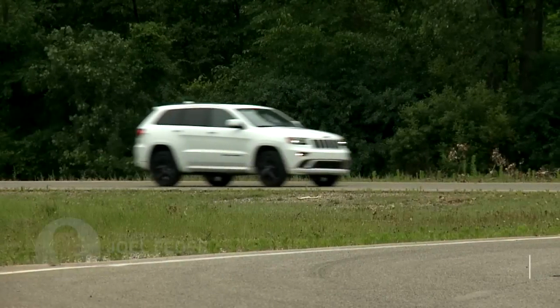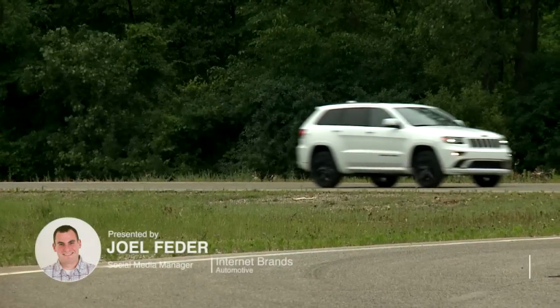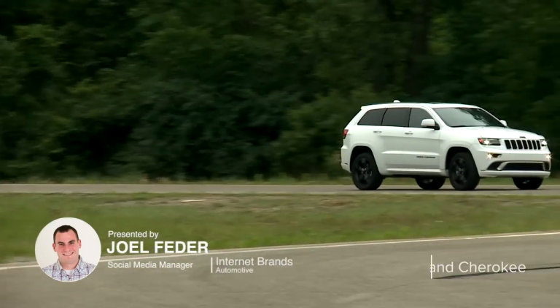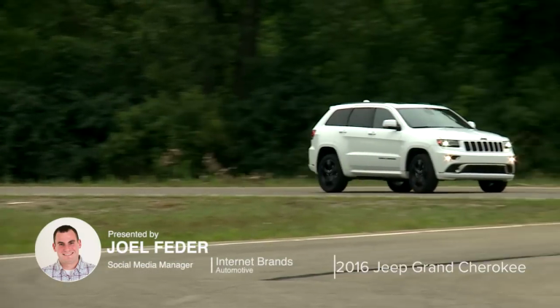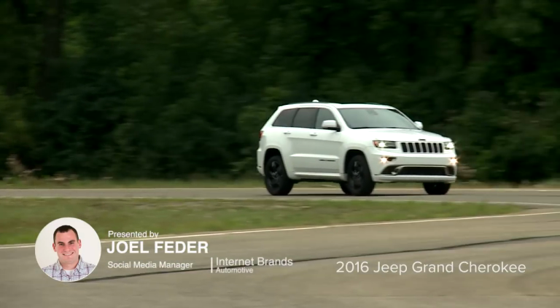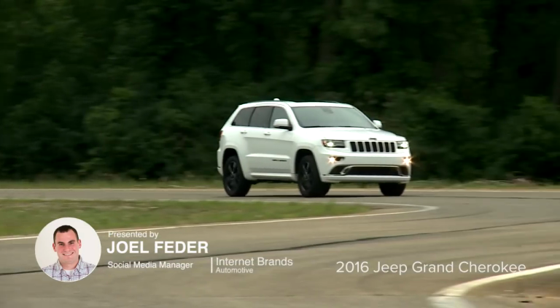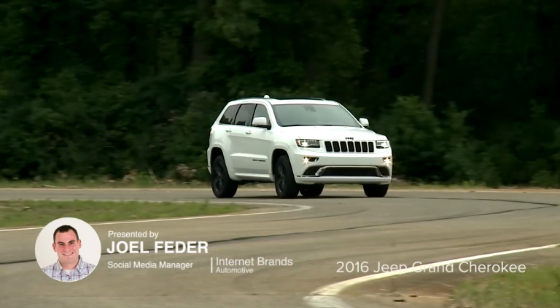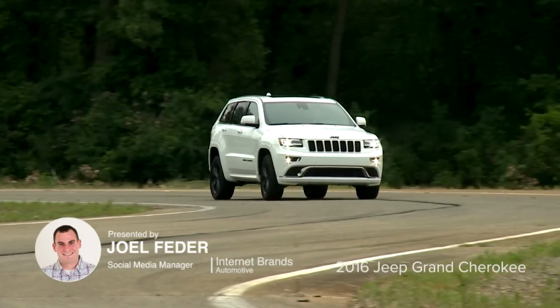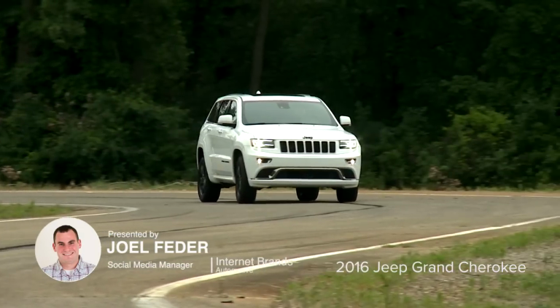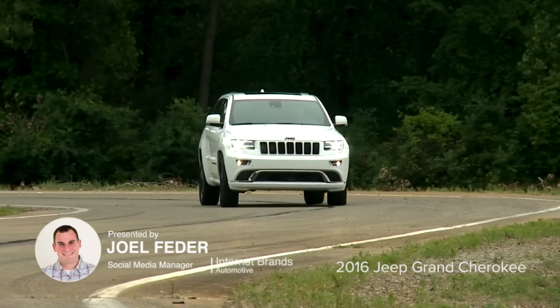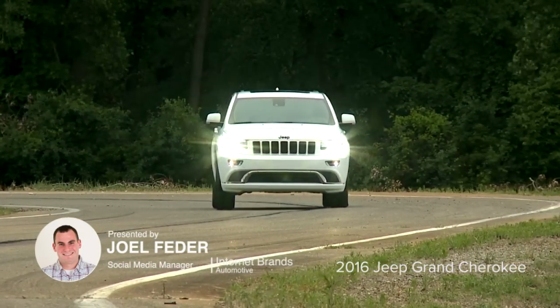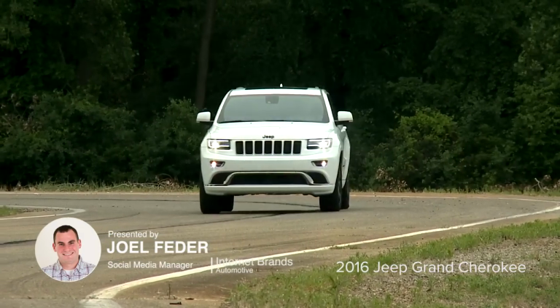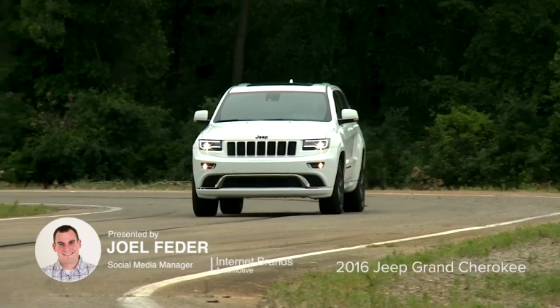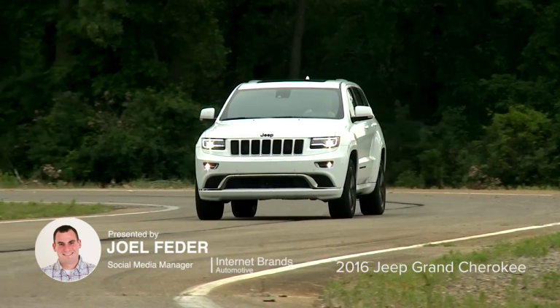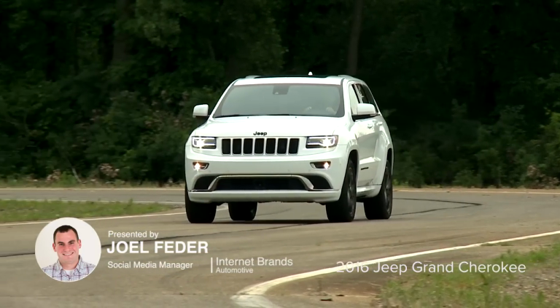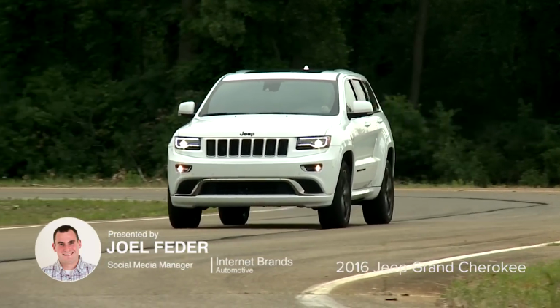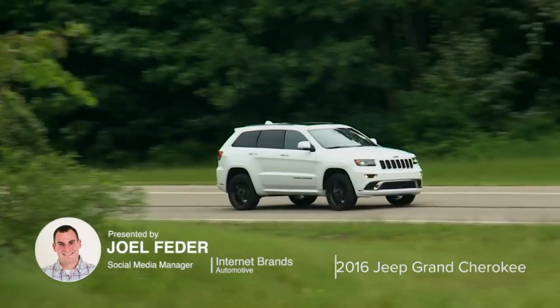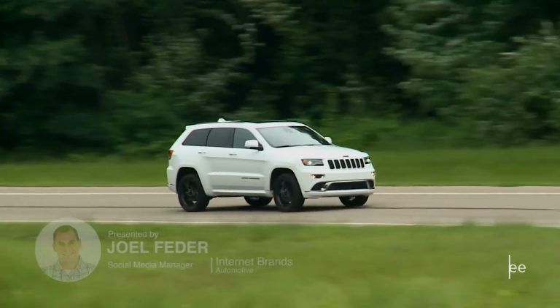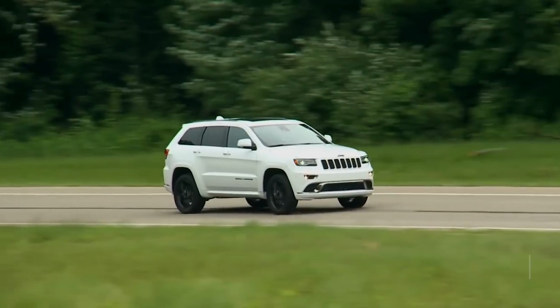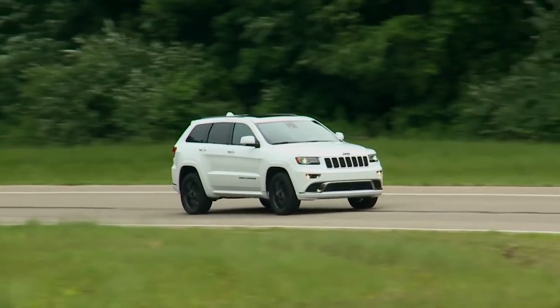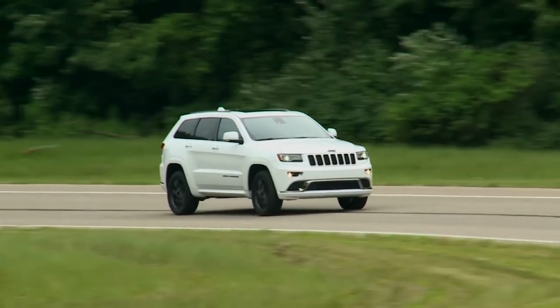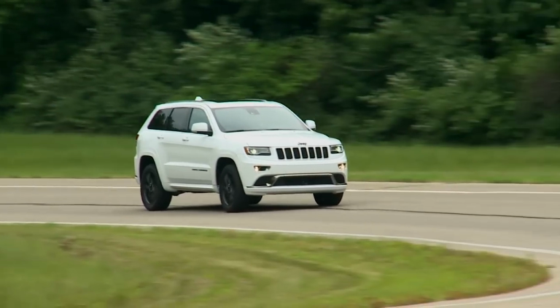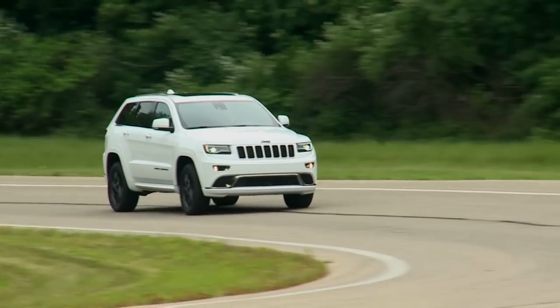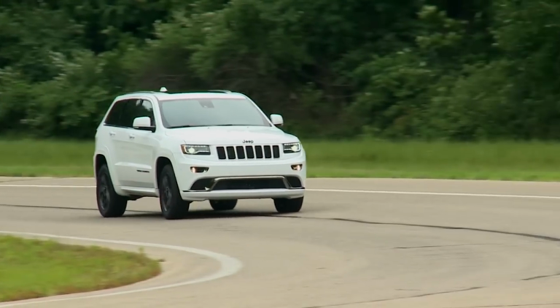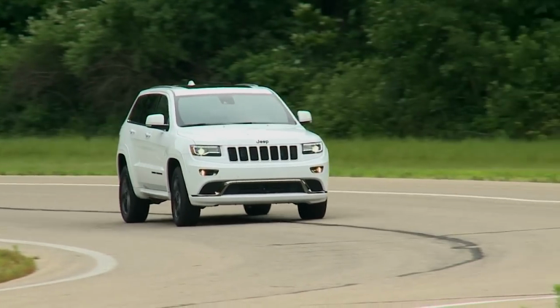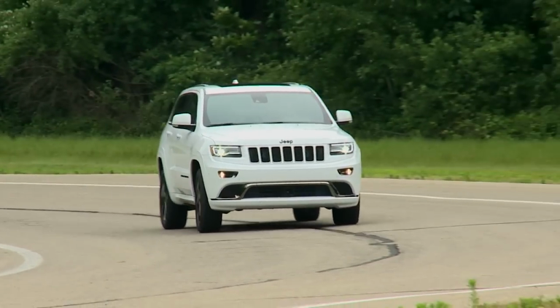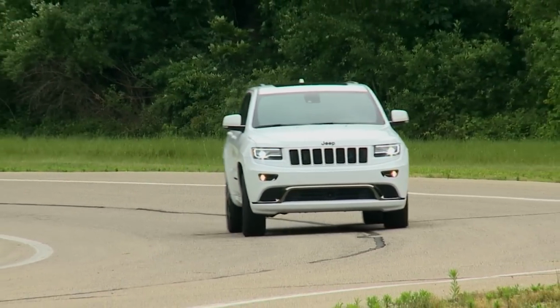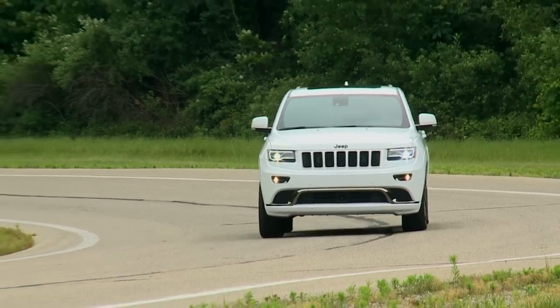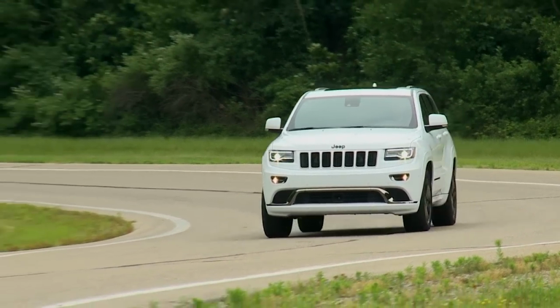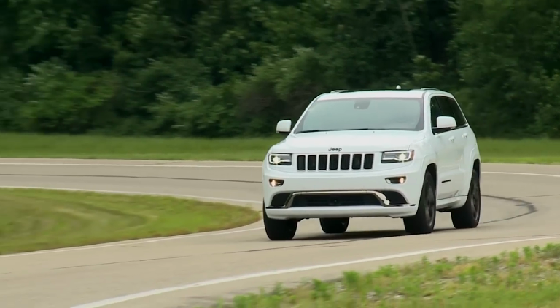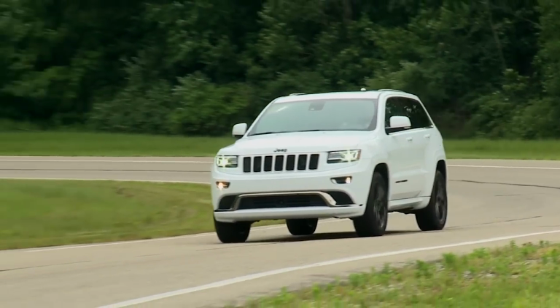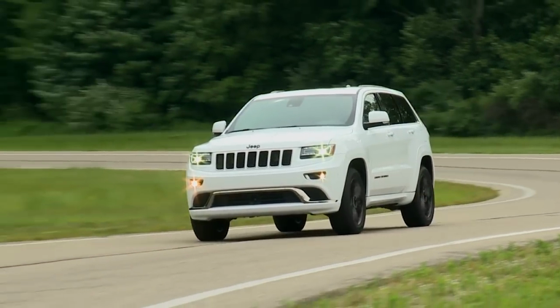The 2016 Jeep Grand Cherokee is a five-passenger SUV. It's ready to go off-road, to tow a trailer, but it can also carry a family in high style. It's the rare crossover SUV that does both very well.